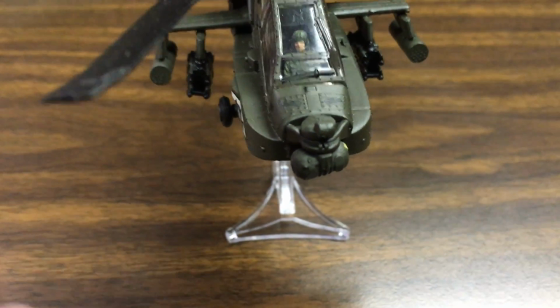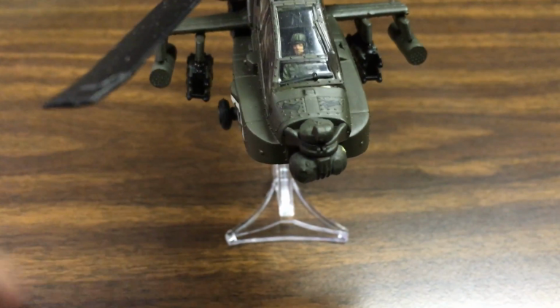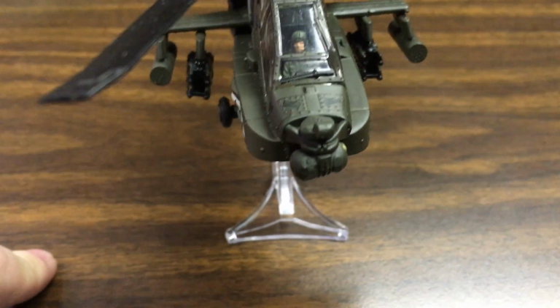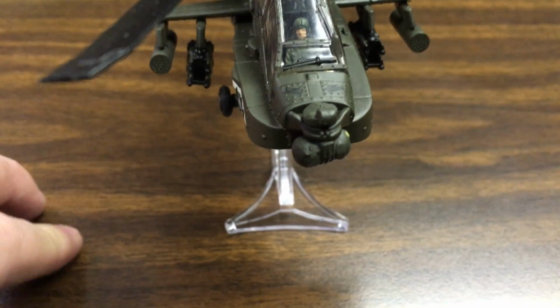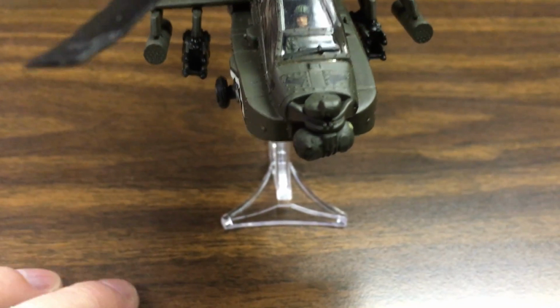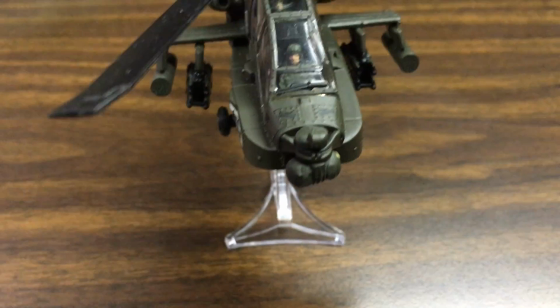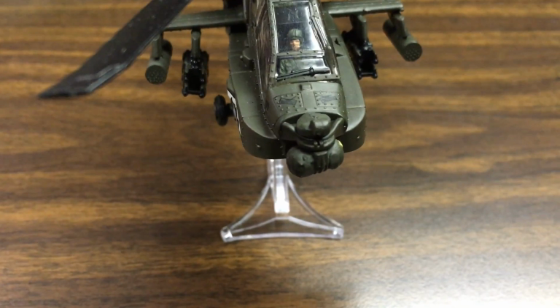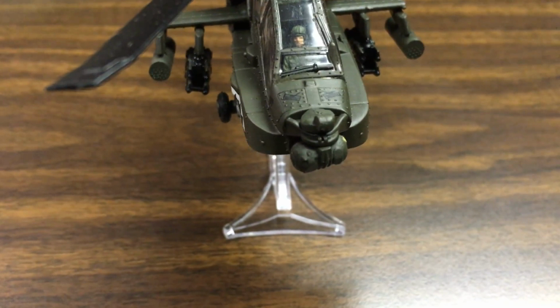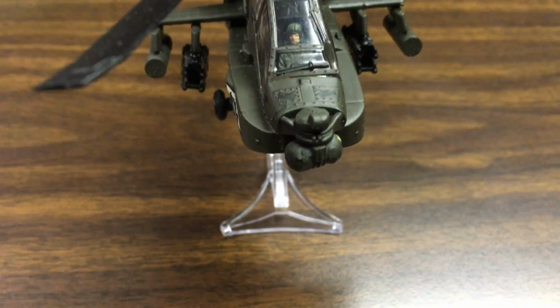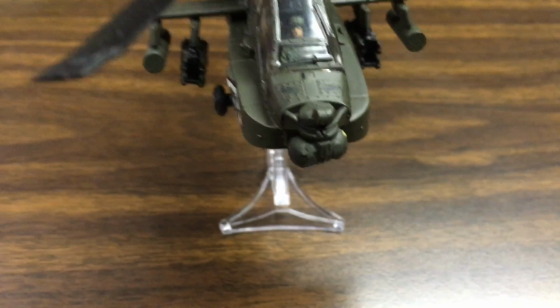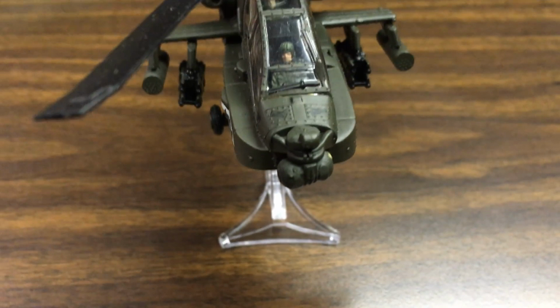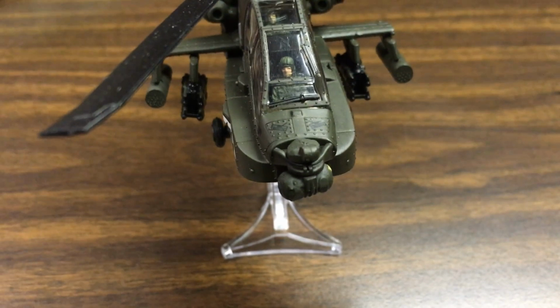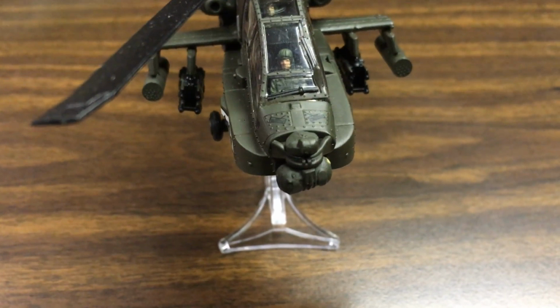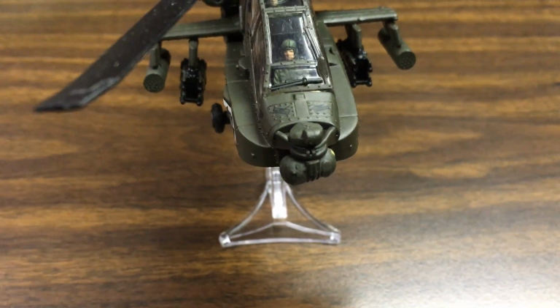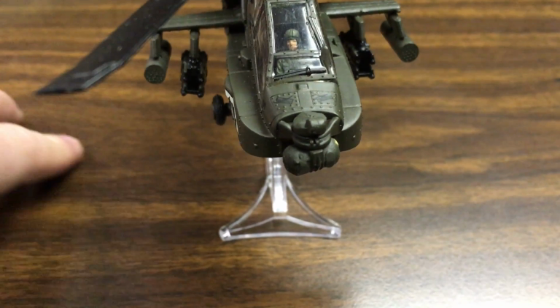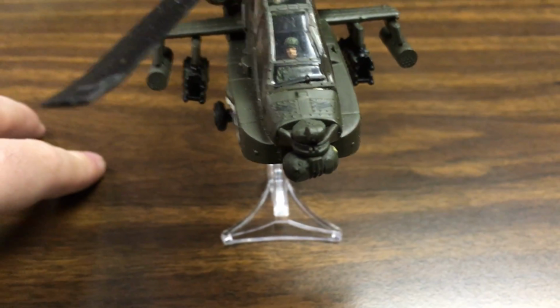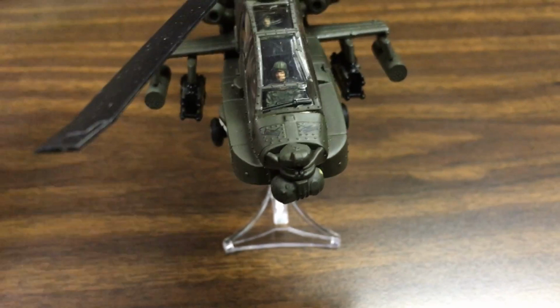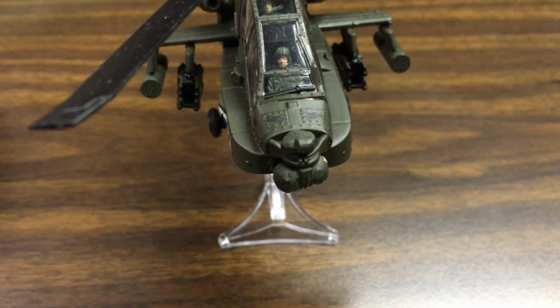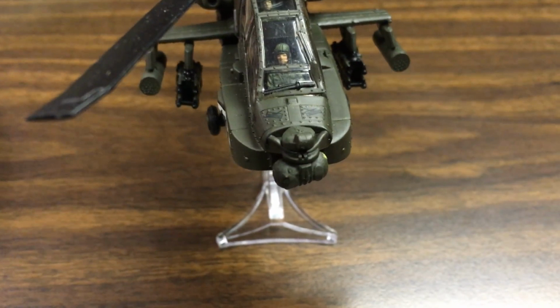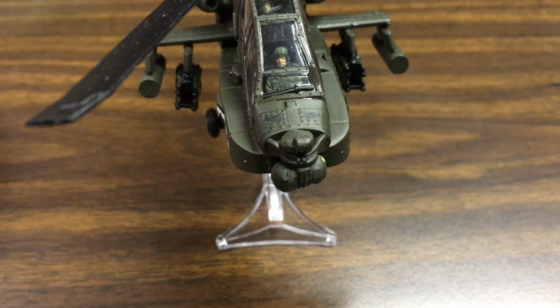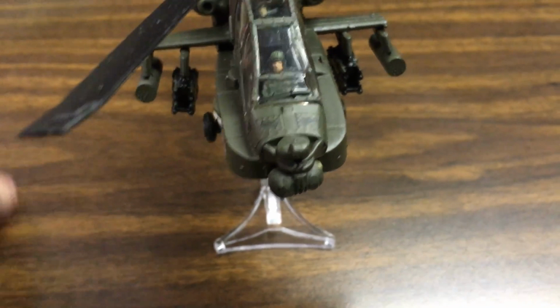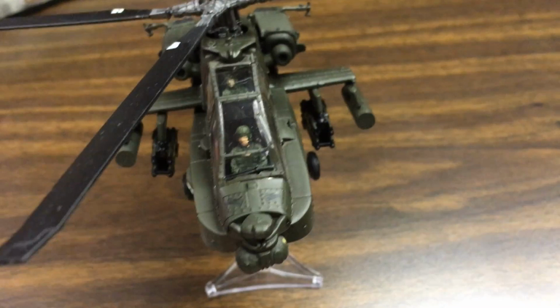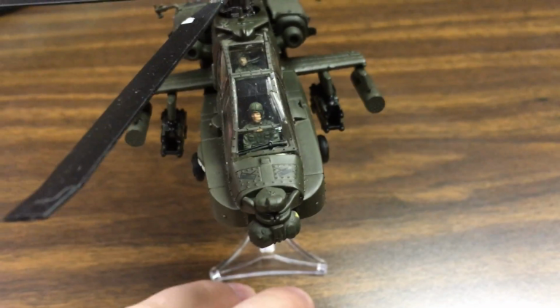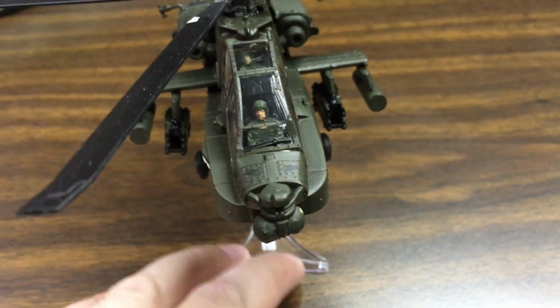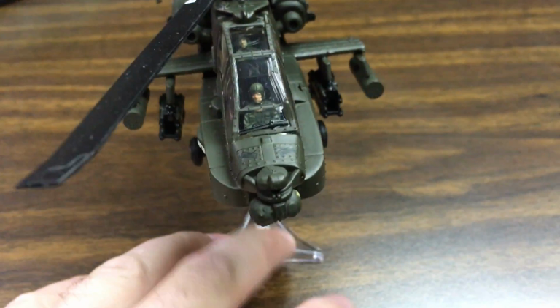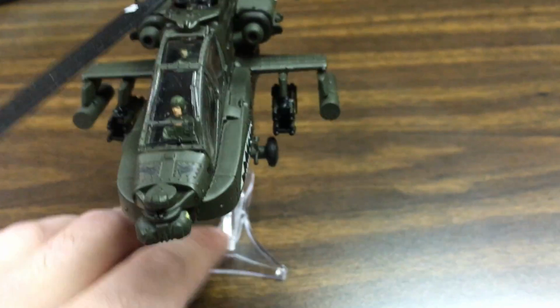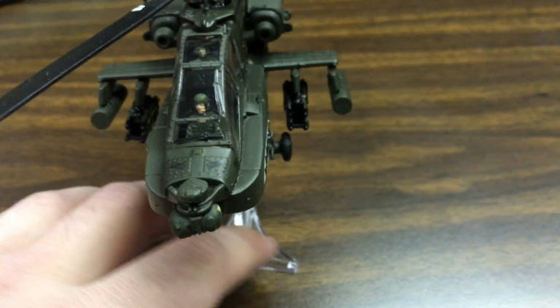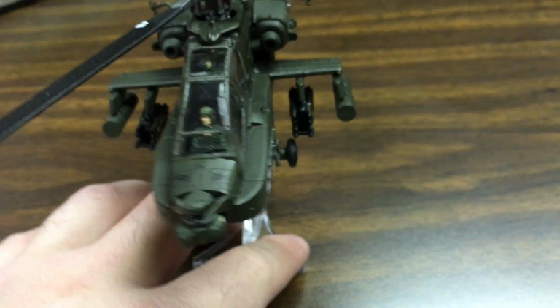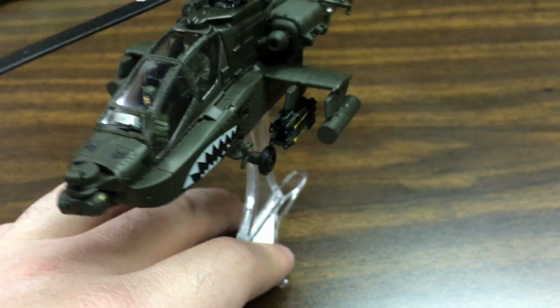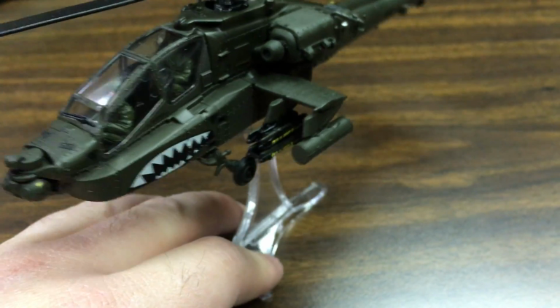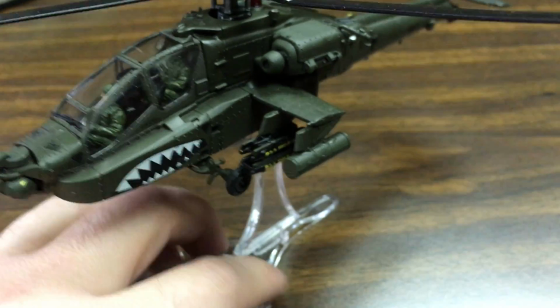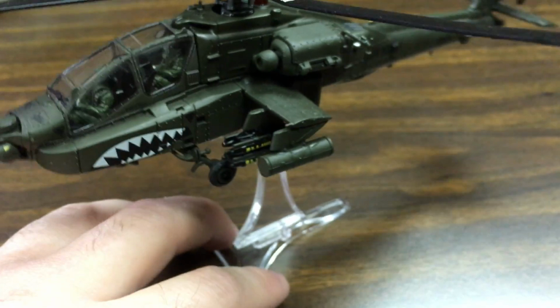The Marine Corps Cobra that's coming in actually lets you detach the missiles off the pylons, which I'm really excited about. I believe the correct name is the AH-1Z Viper — I could be wrong though. So I'm really excited for that one.